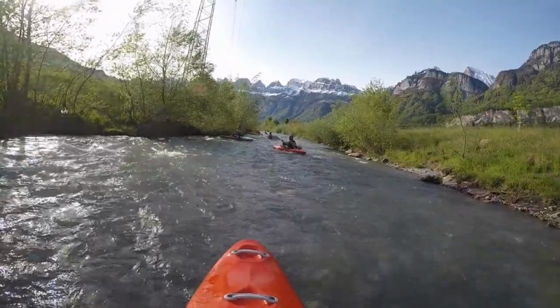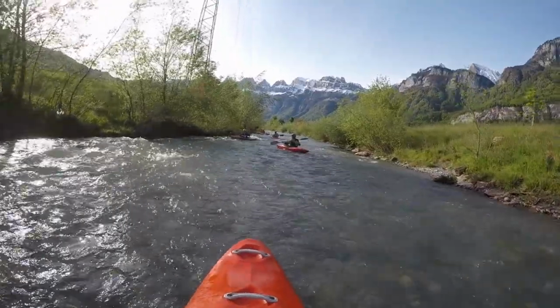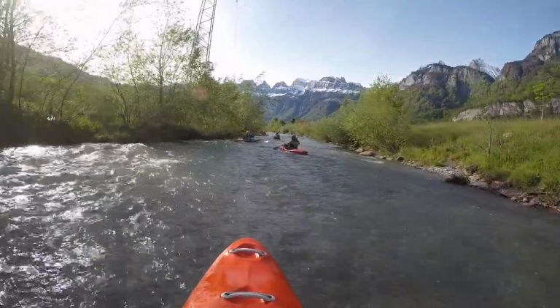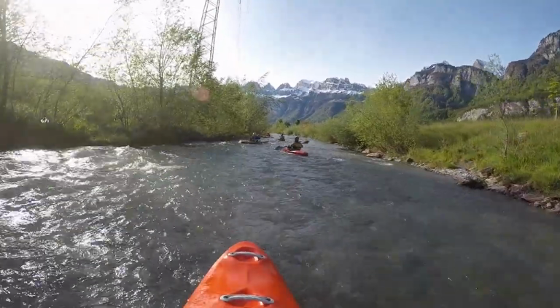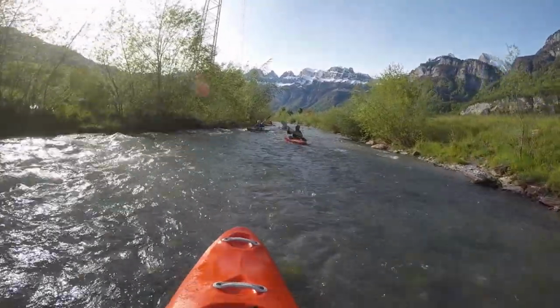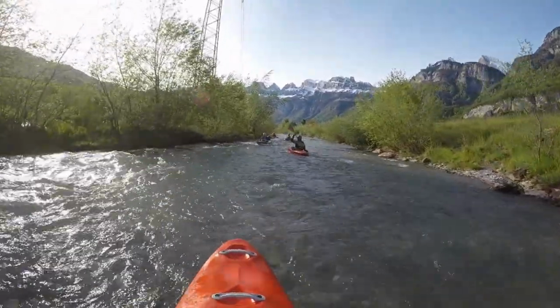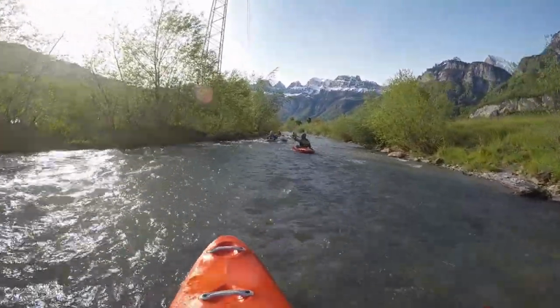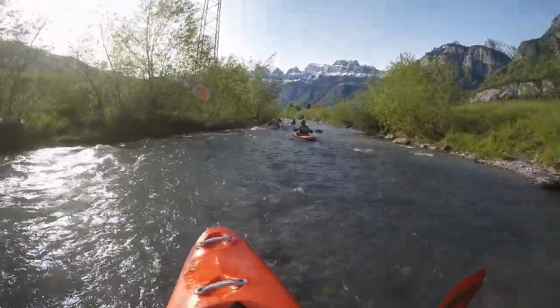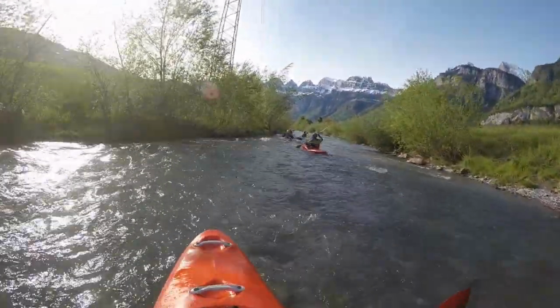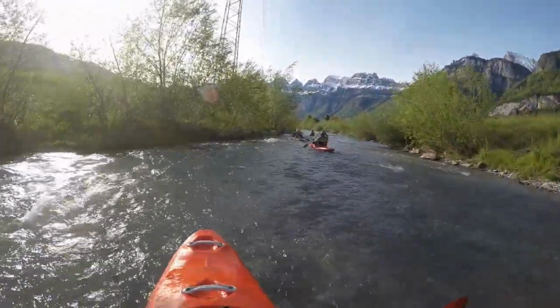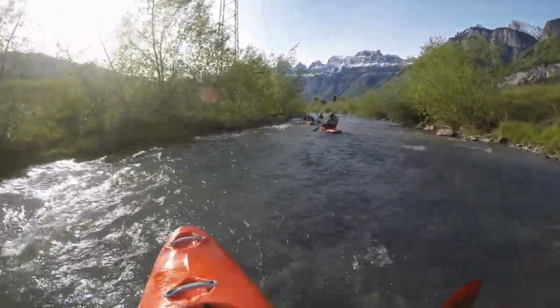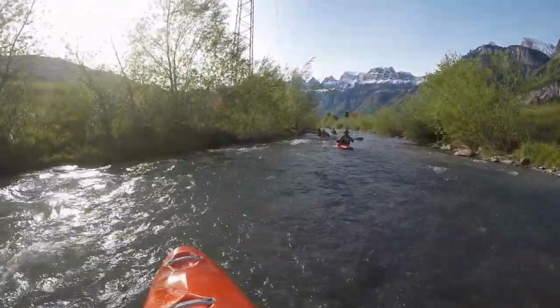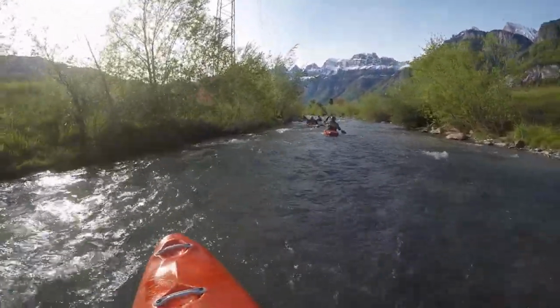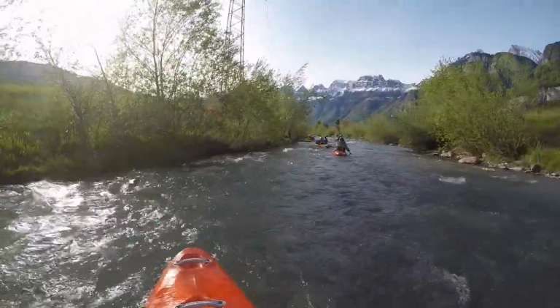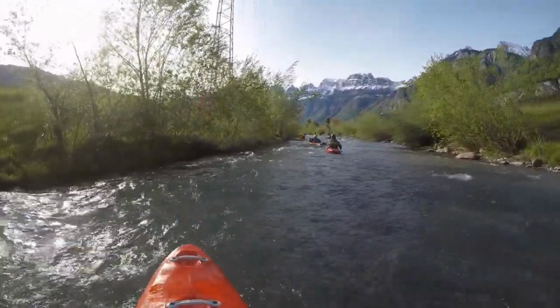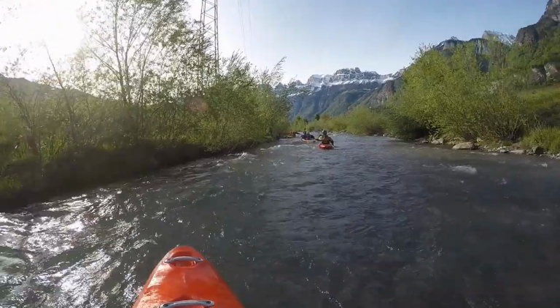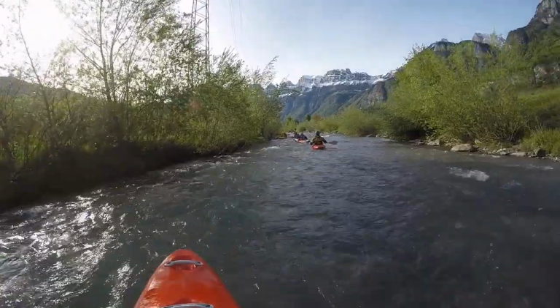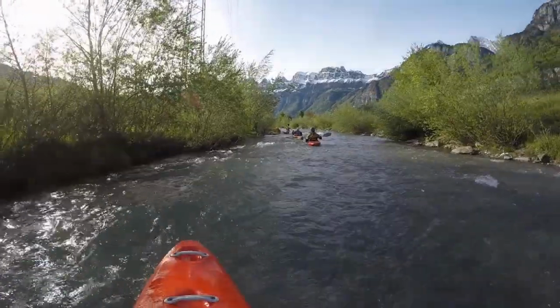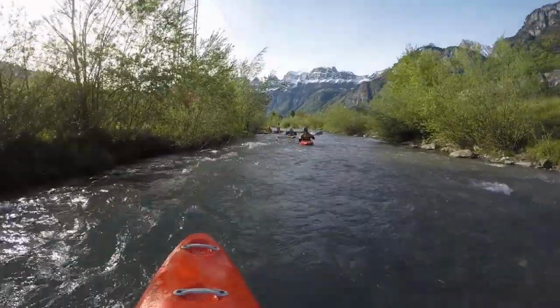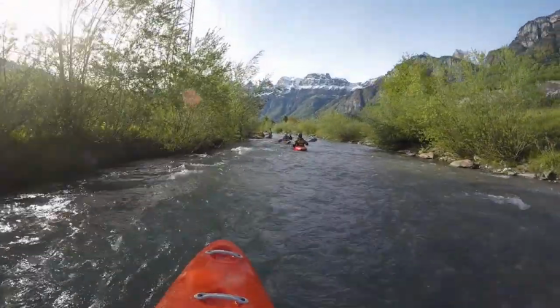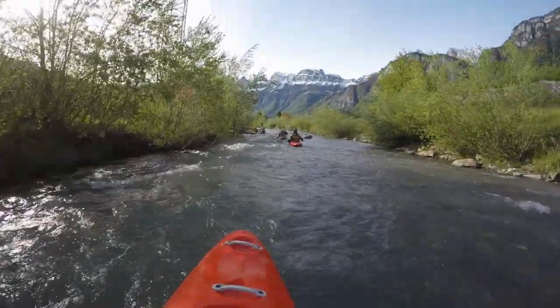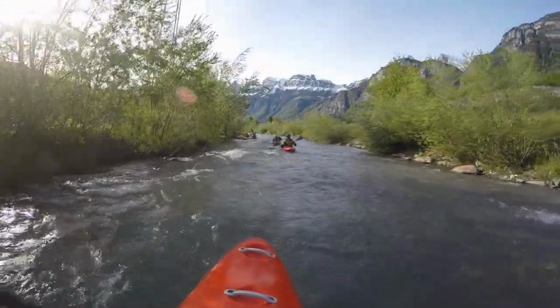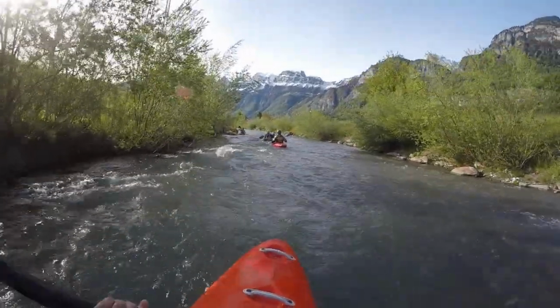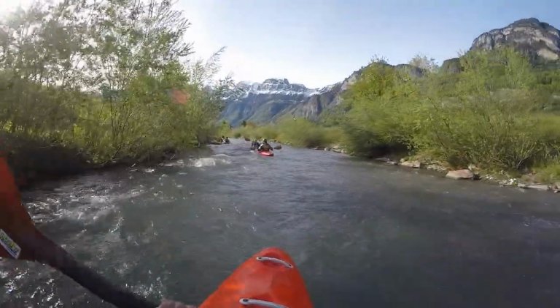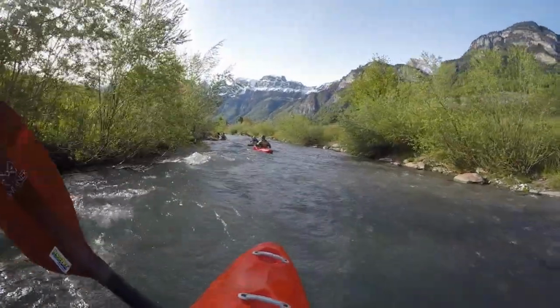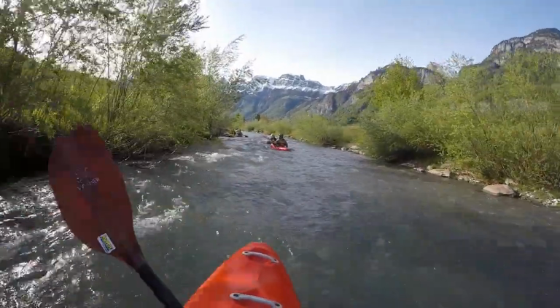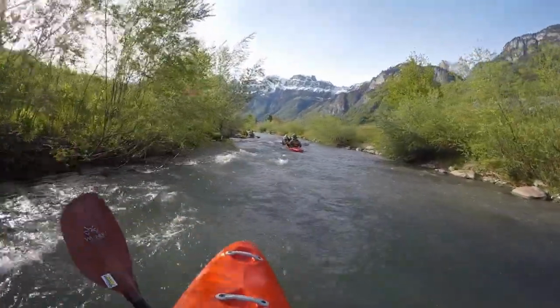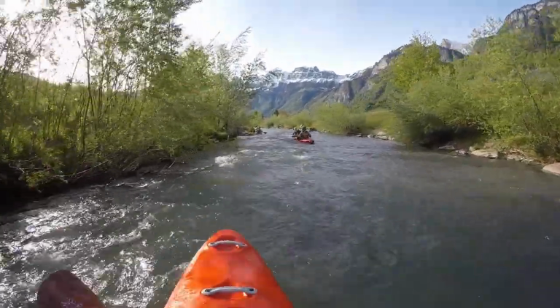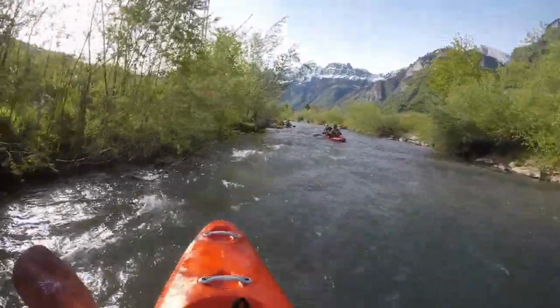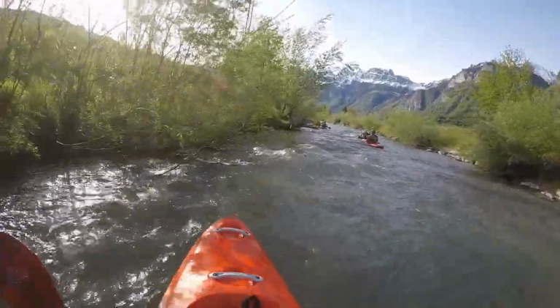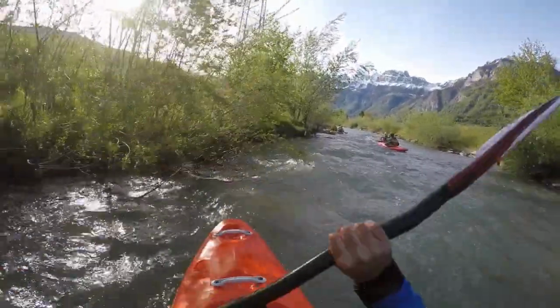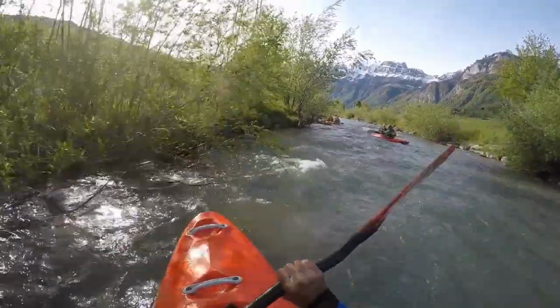There are a few eddies and slow flowing speed. This makes it a good candidate for beginners as one of their first experiences on flowing water.